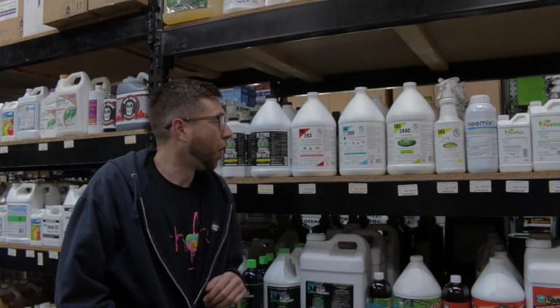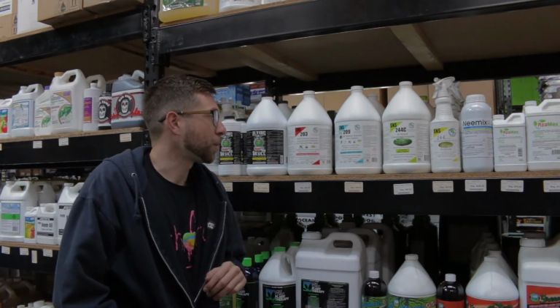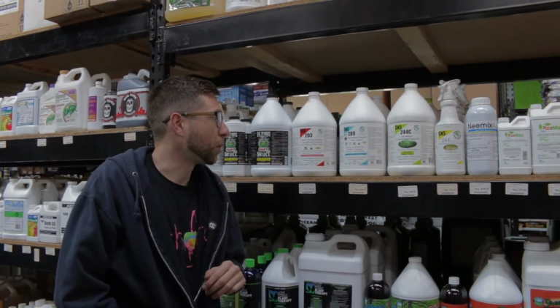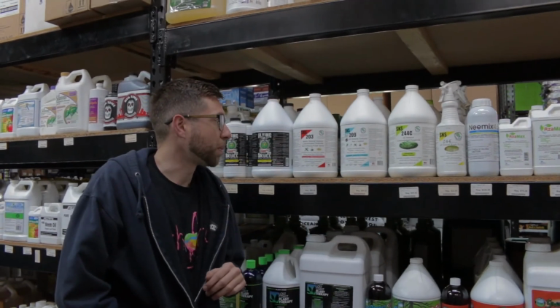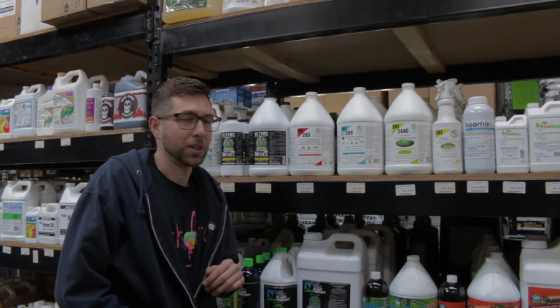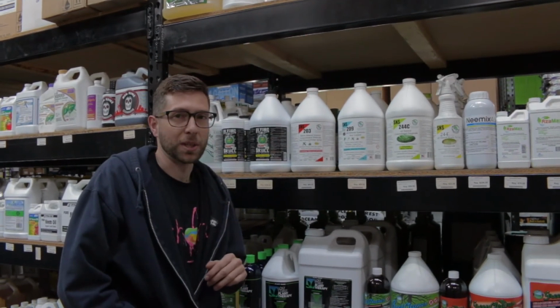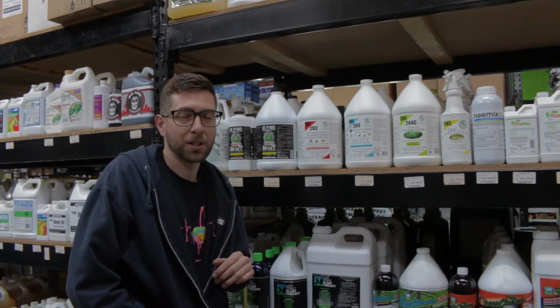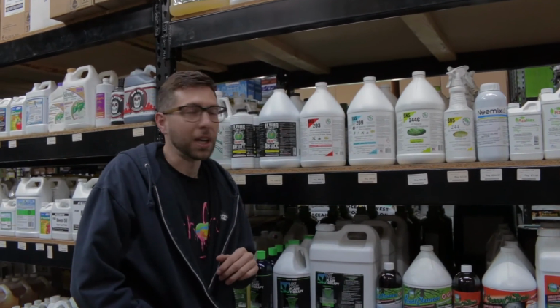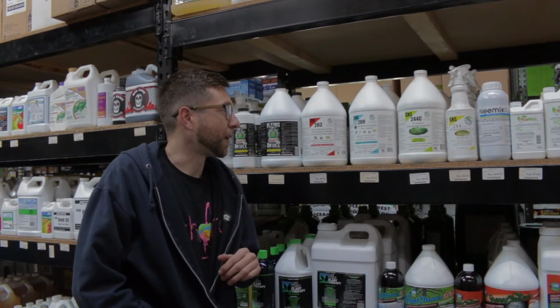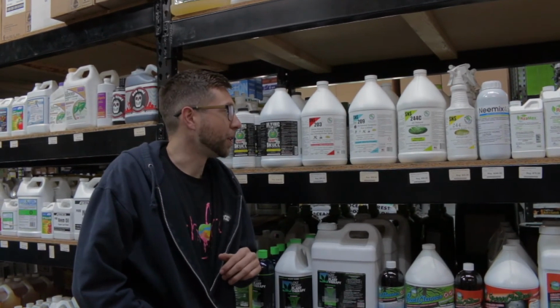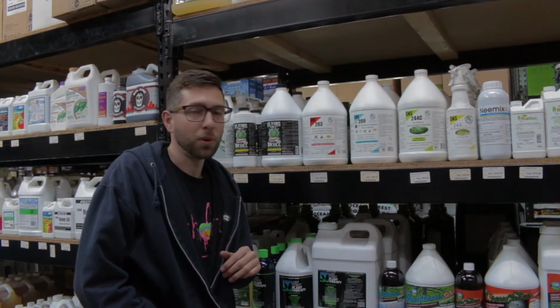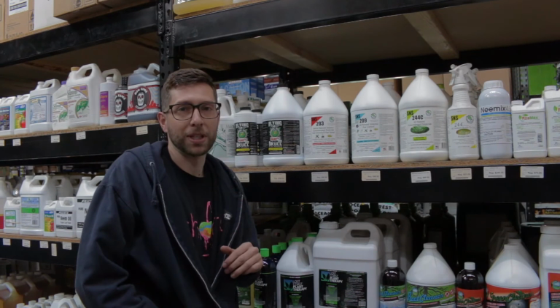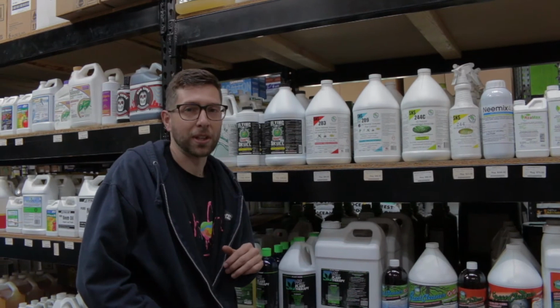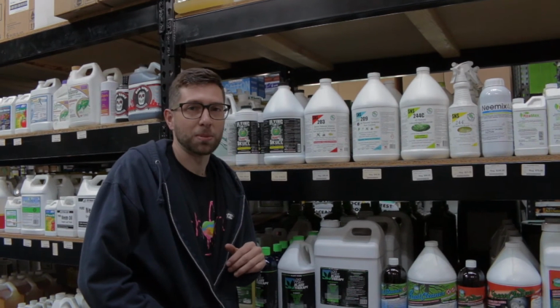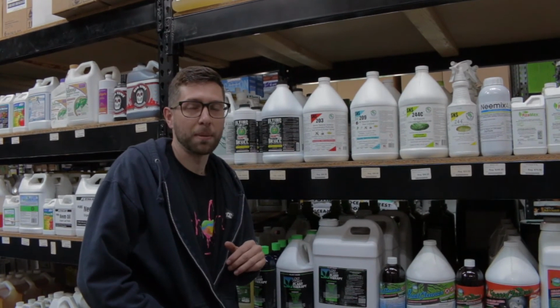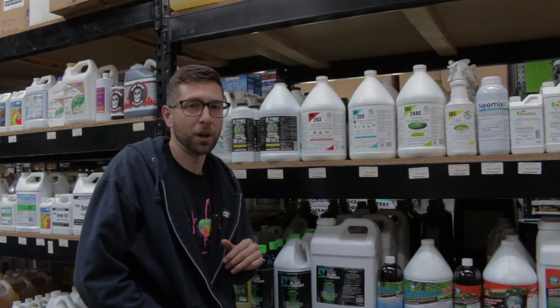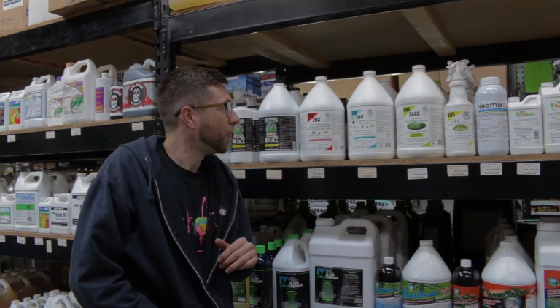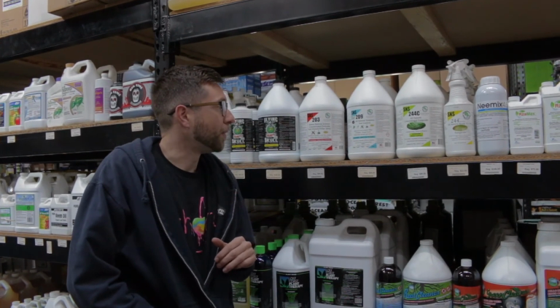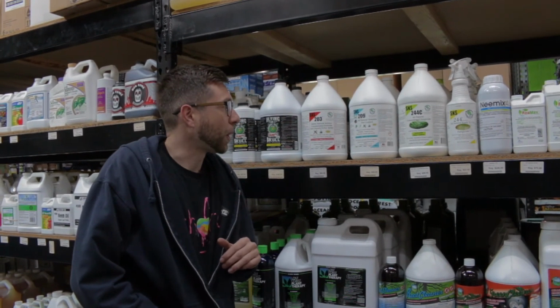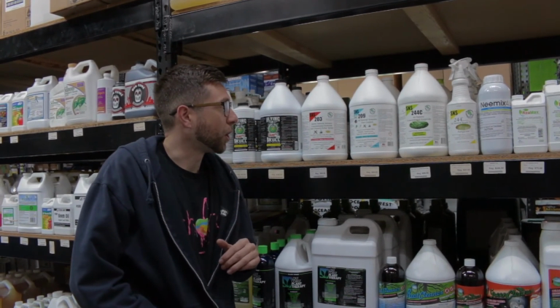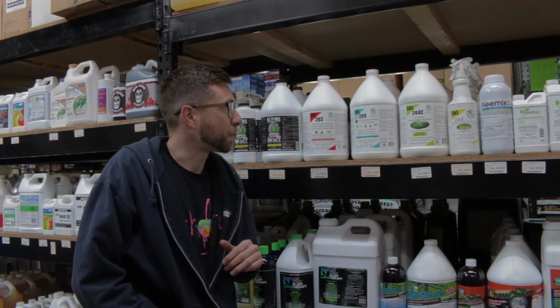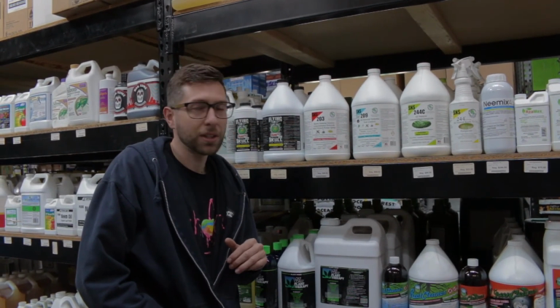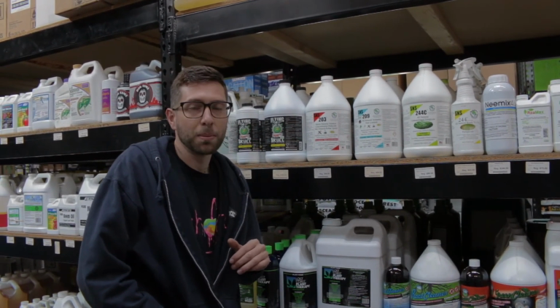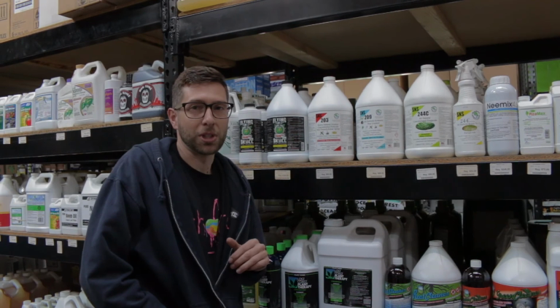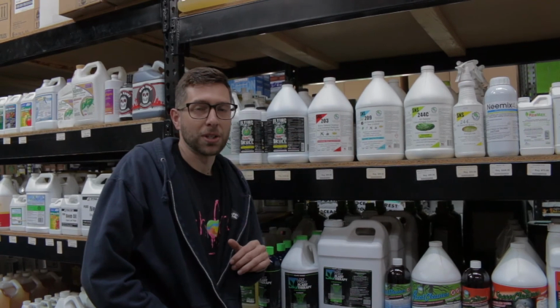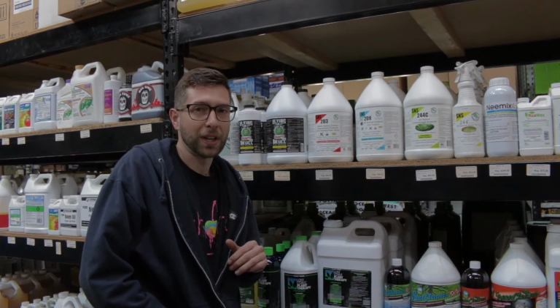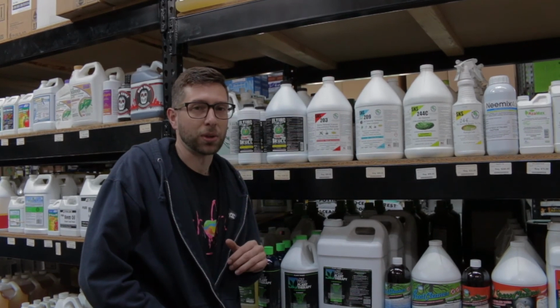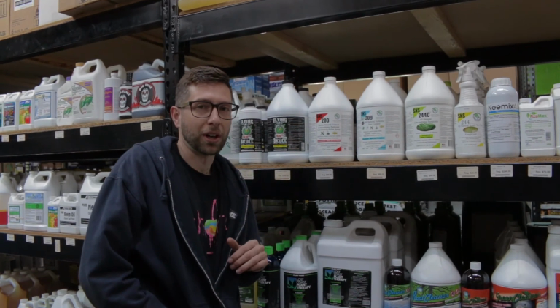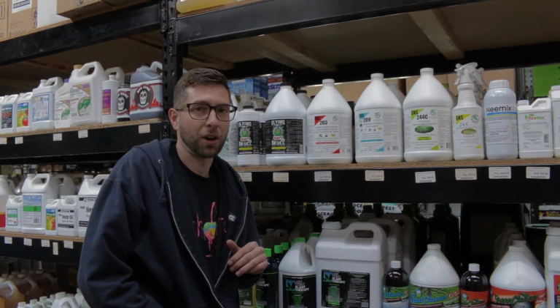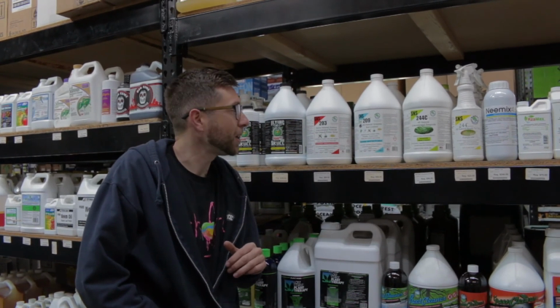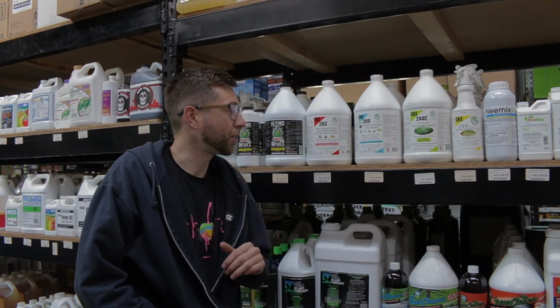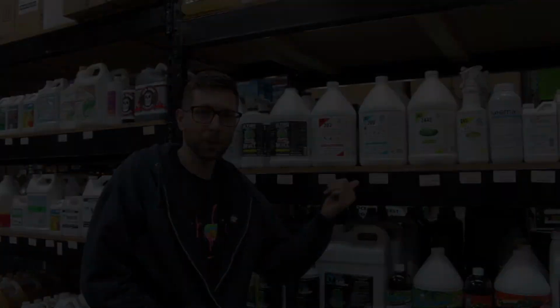Always check with your local laws before using any of these products. If you found this video helpful, please give us a like and subscribe below. If you have any more questions regarding this product, please reach out to us at Cultivate or CultivateColorado.com and check the link below.